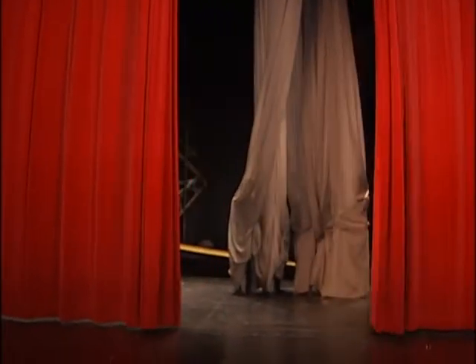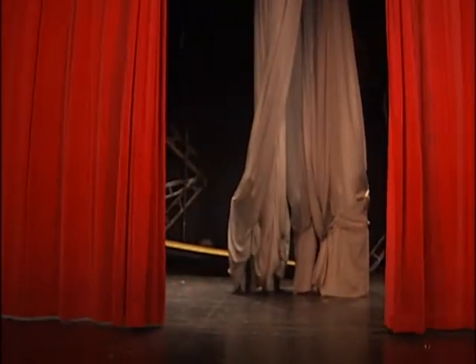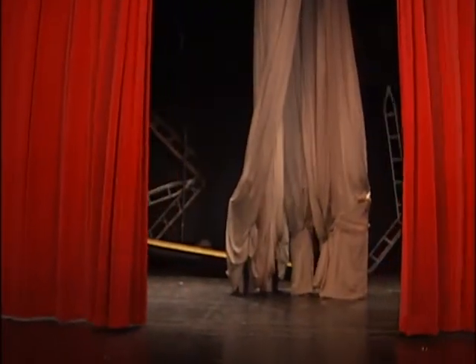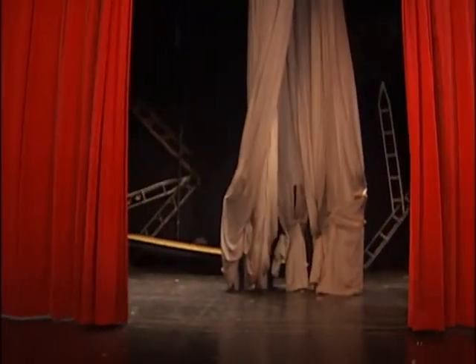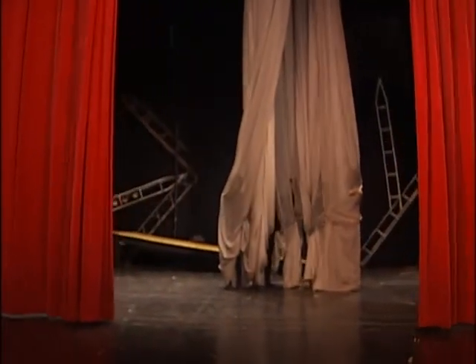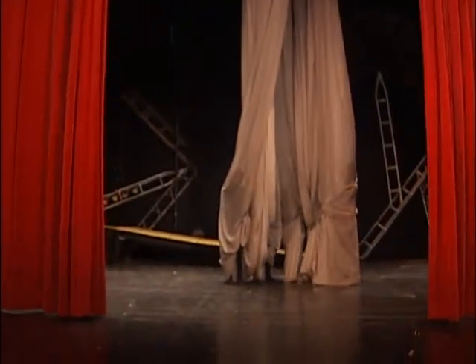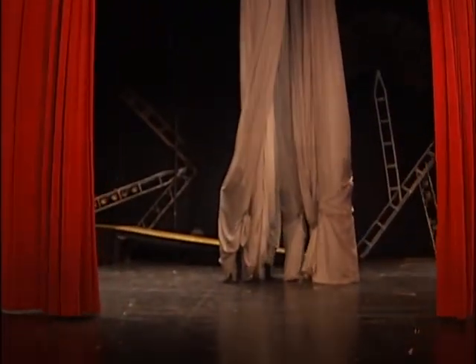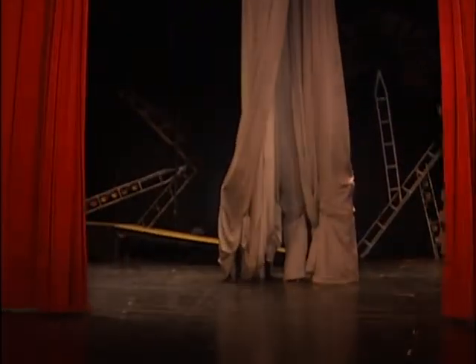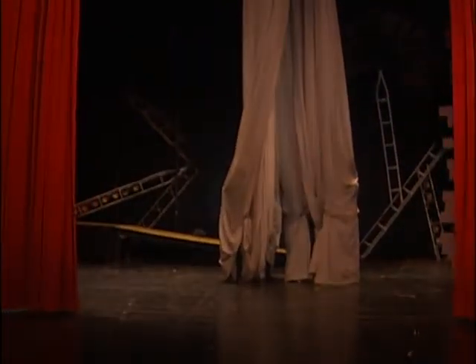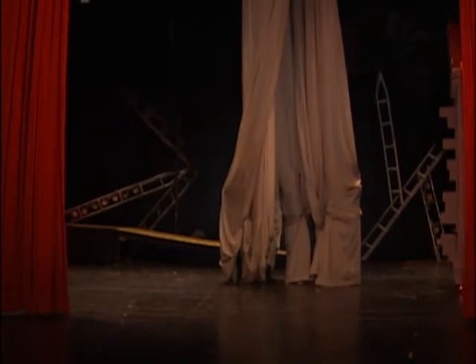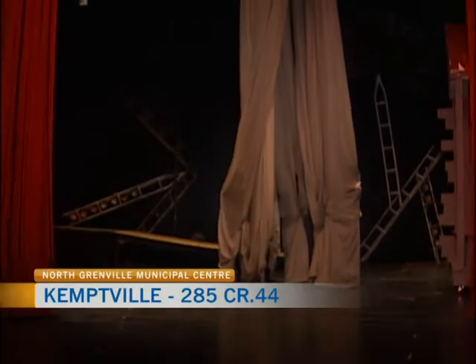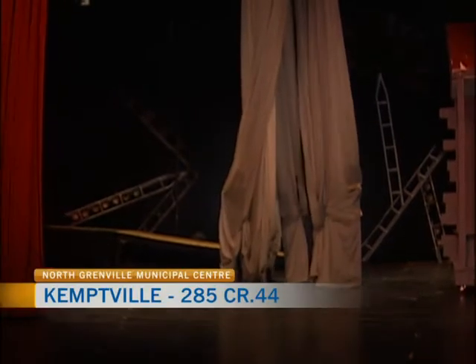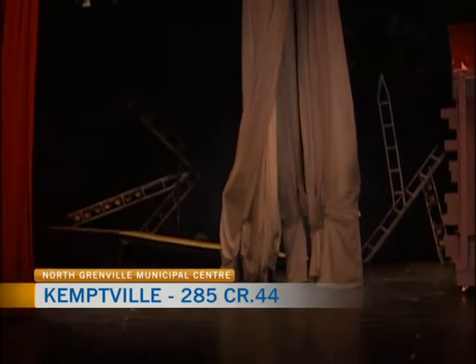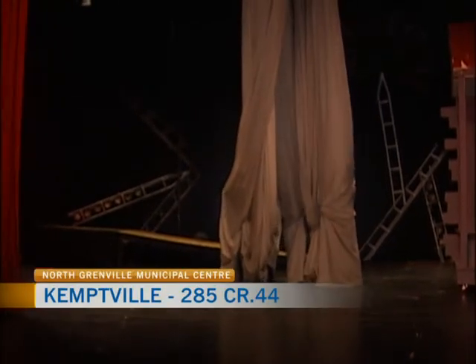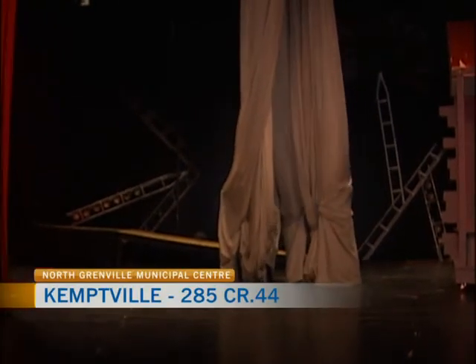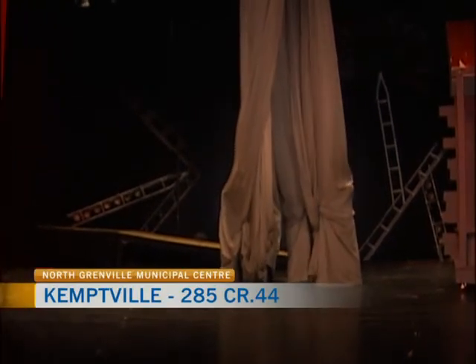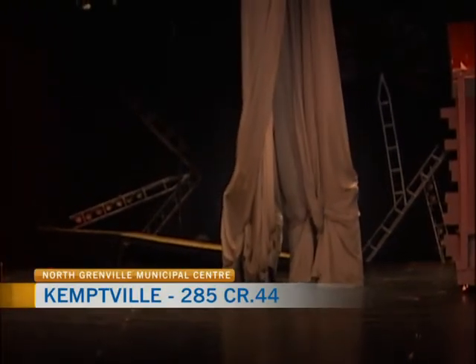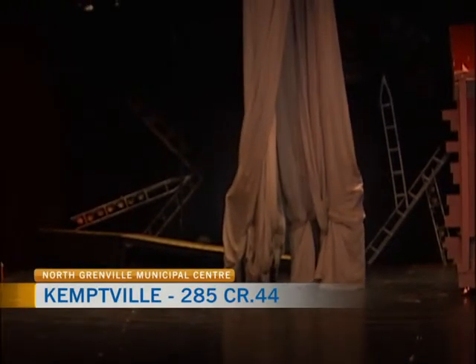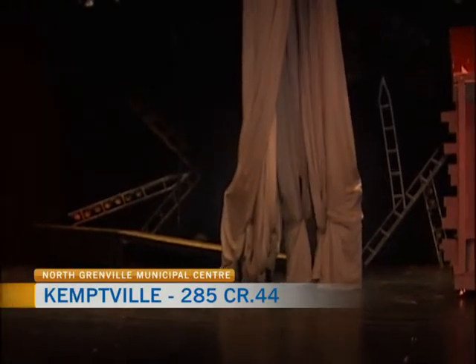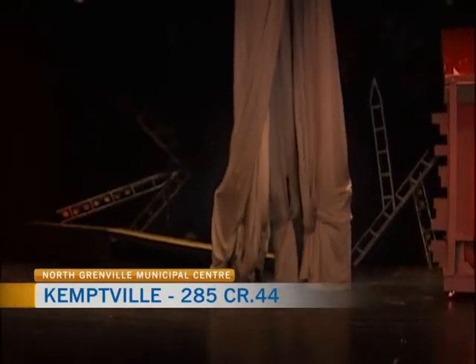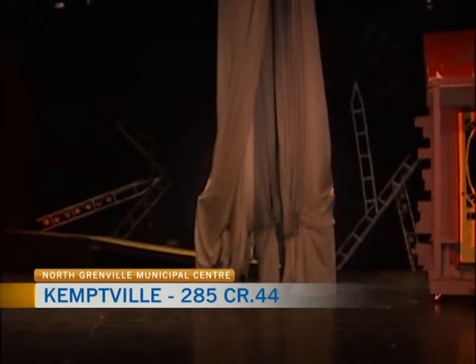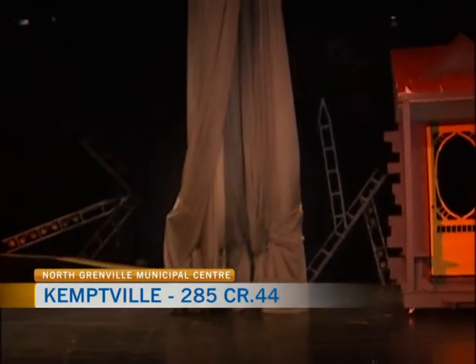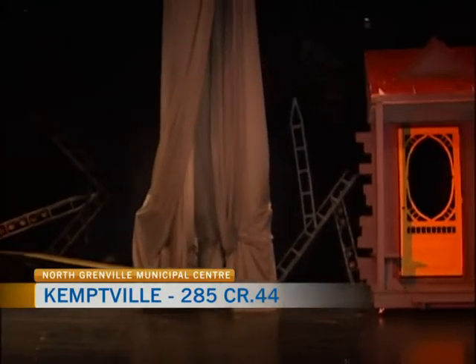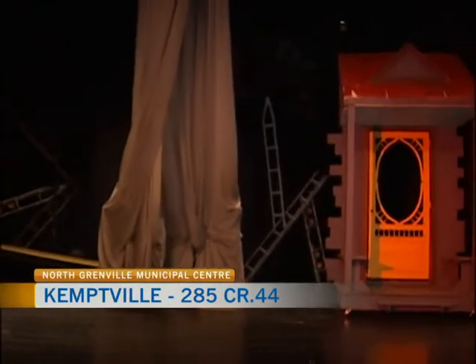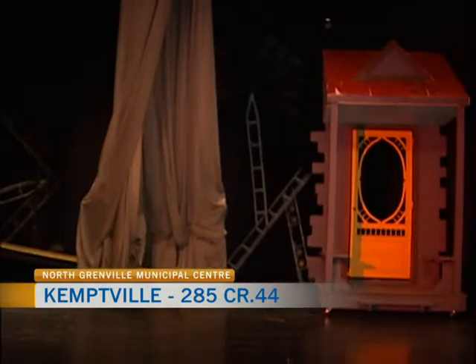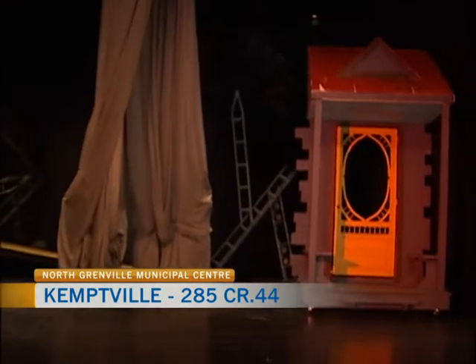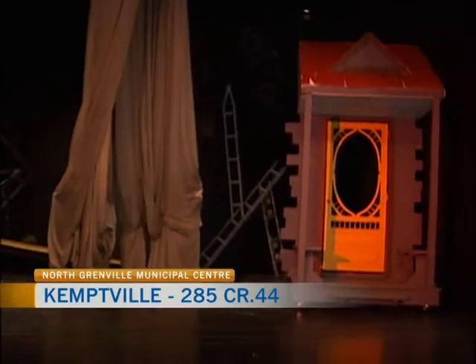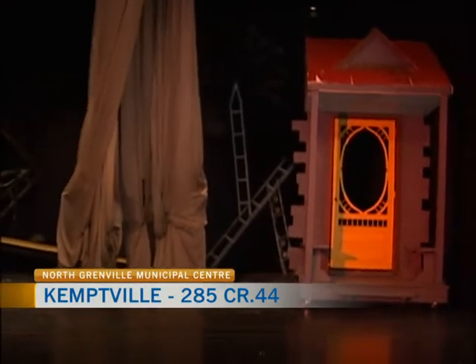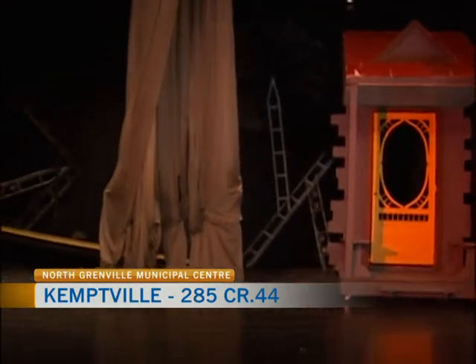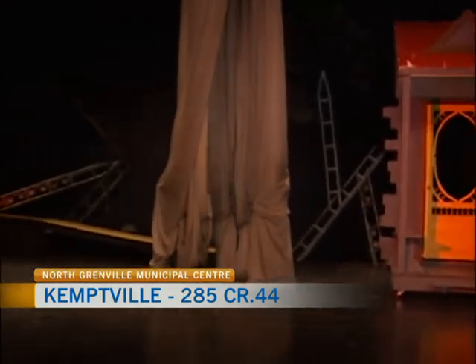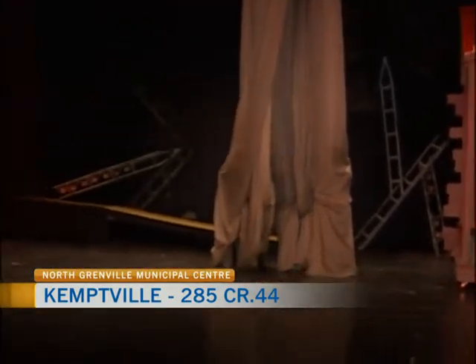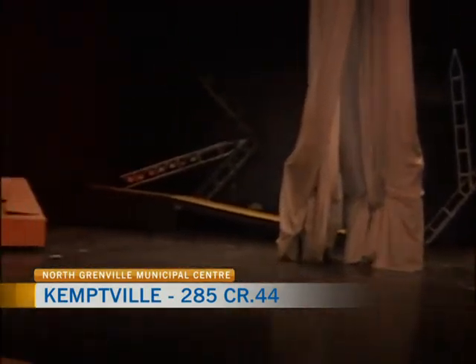Well, there you have it. The curtain is once again open here at the Kempville Community Center for the production of Wizard of Oz, and we are watching the tornado scene. So we should hold on to our hats — literally right now.